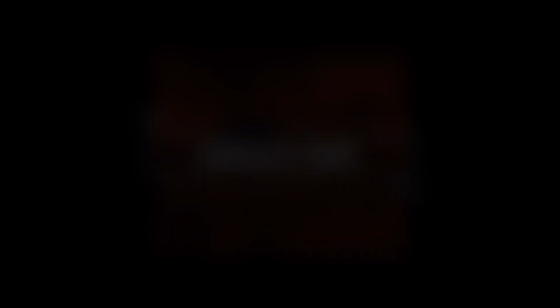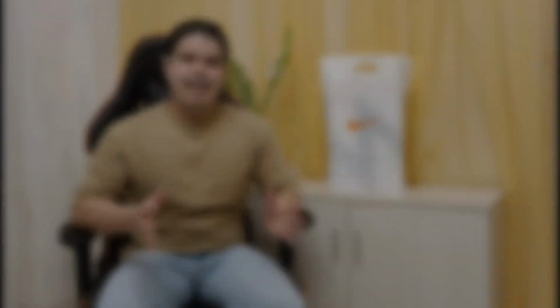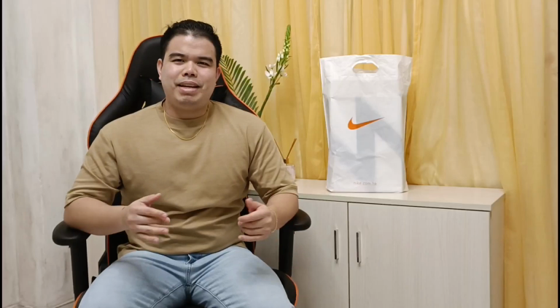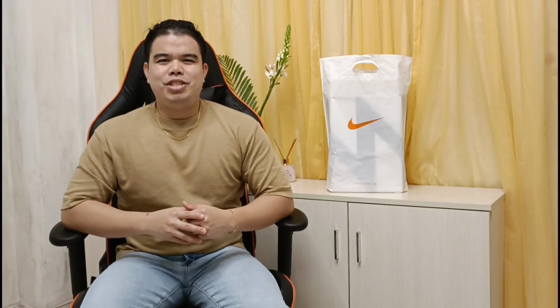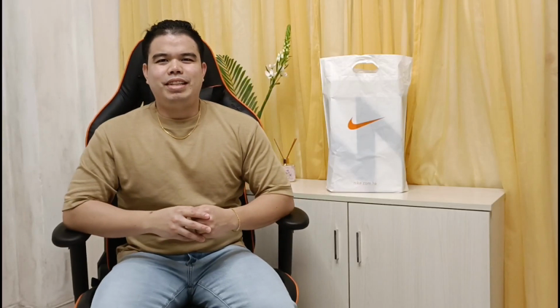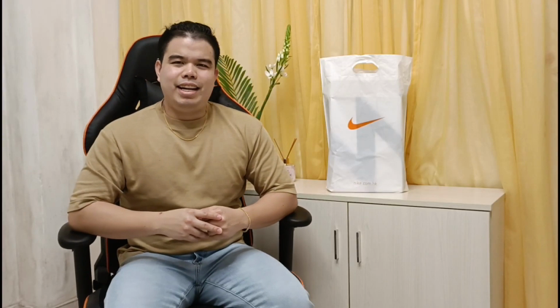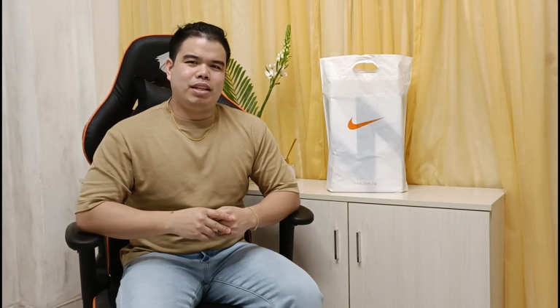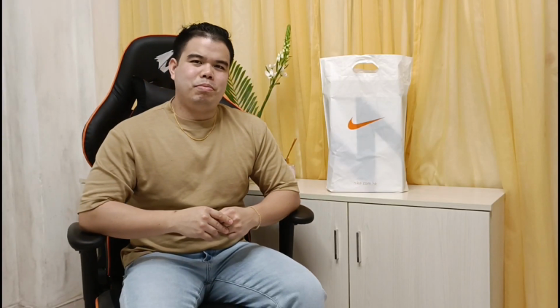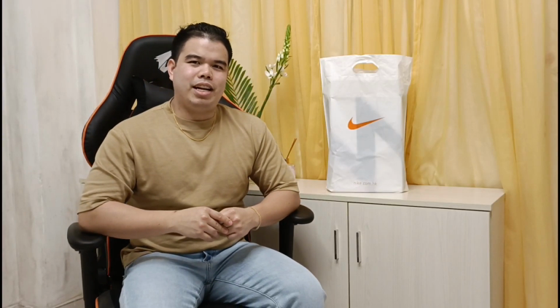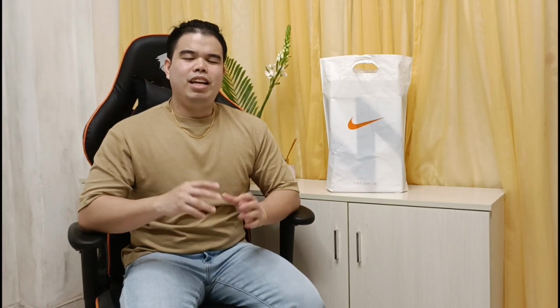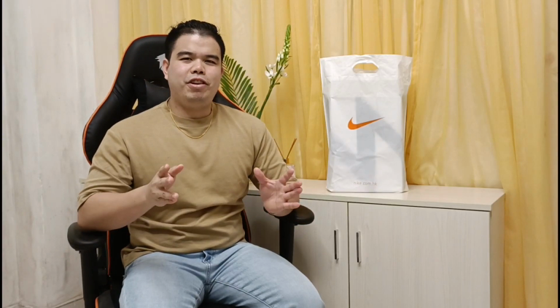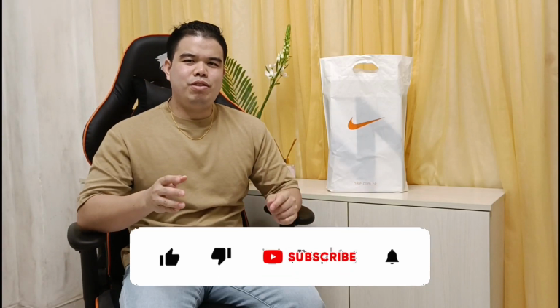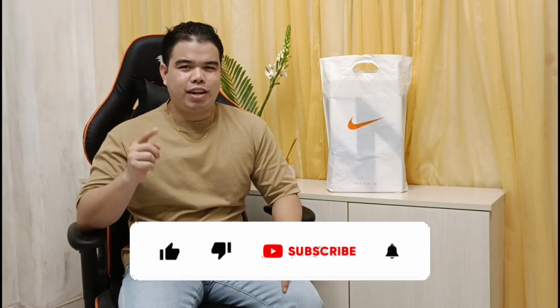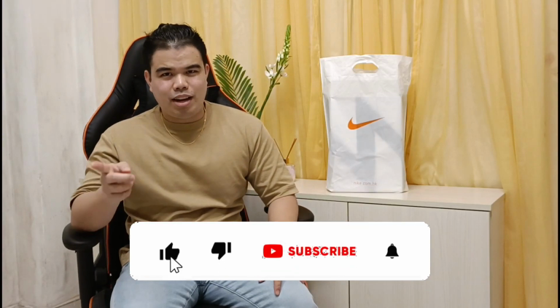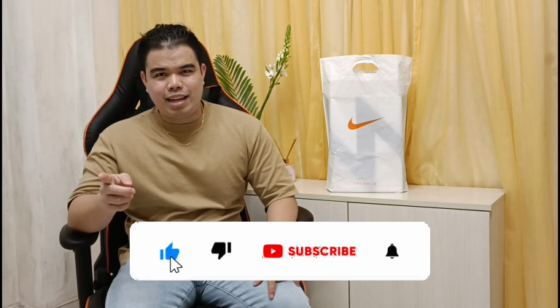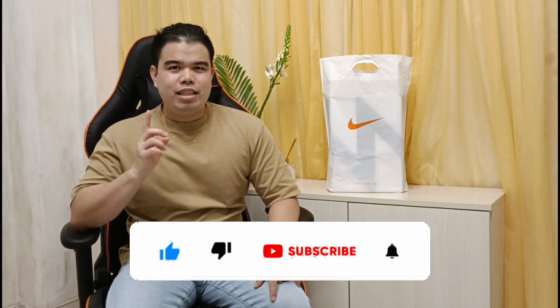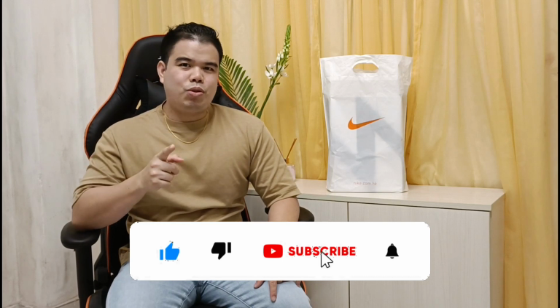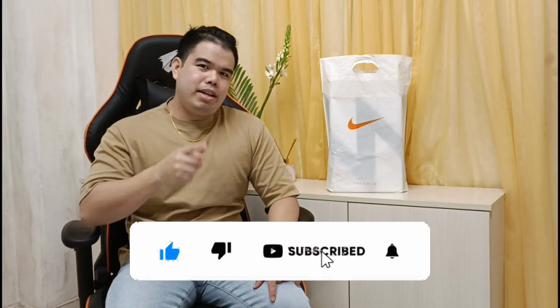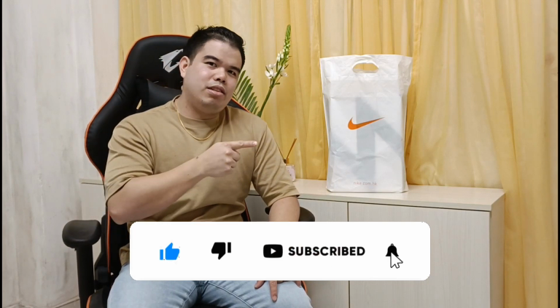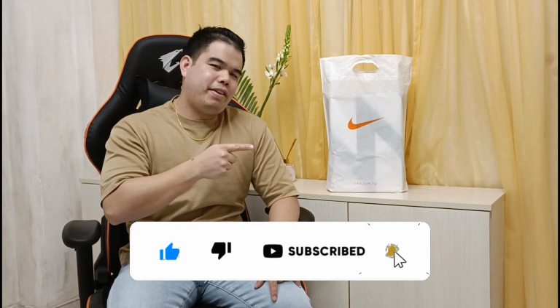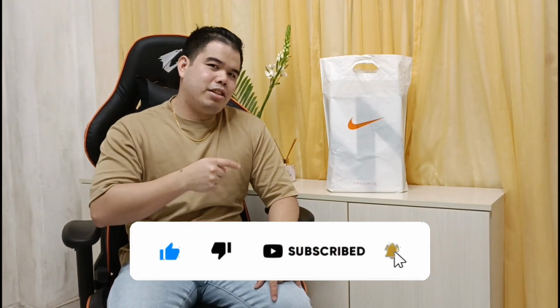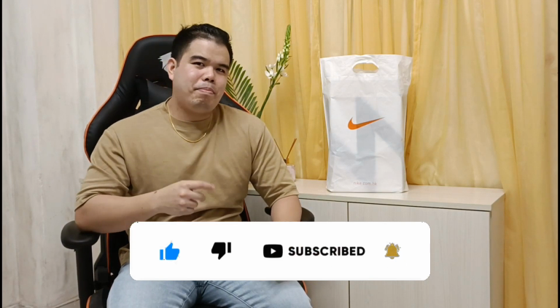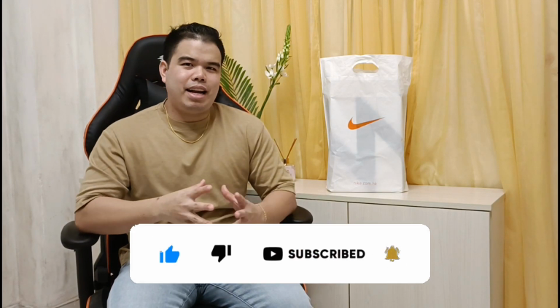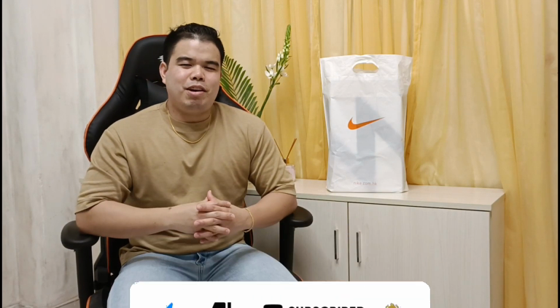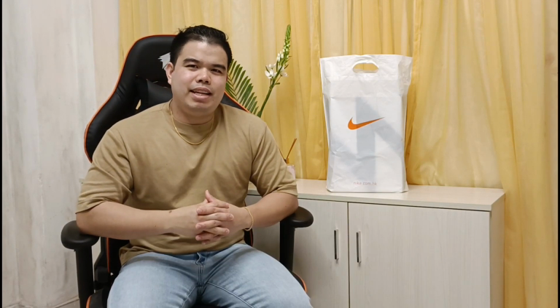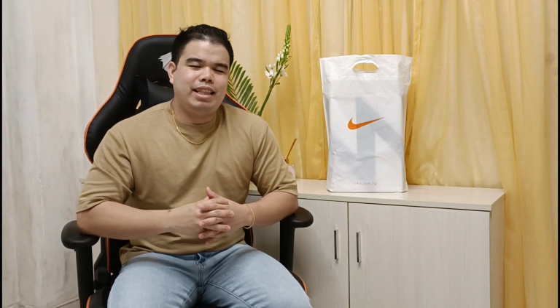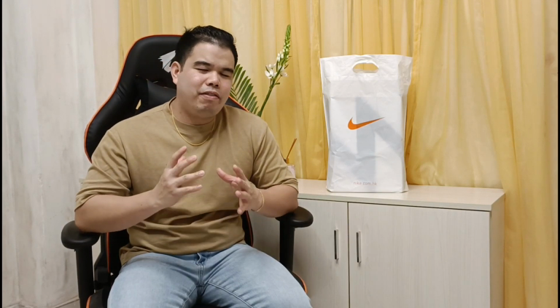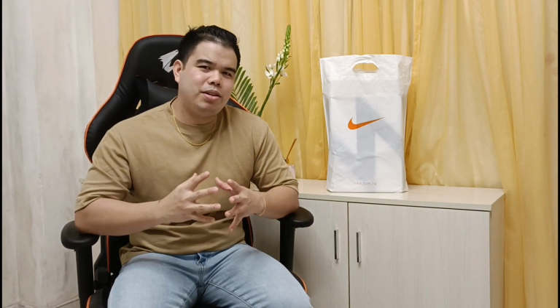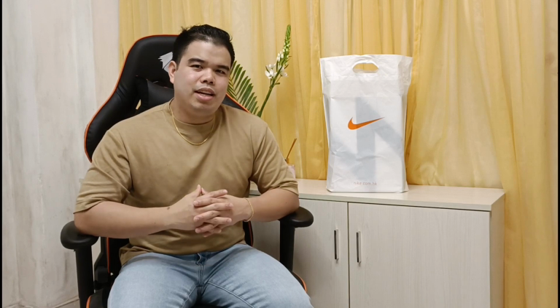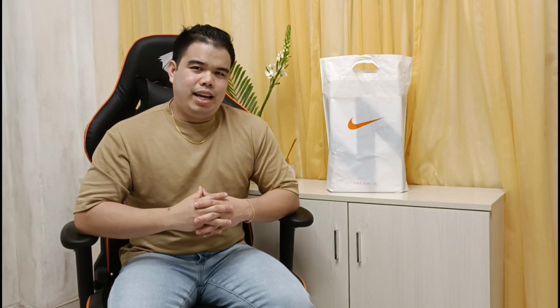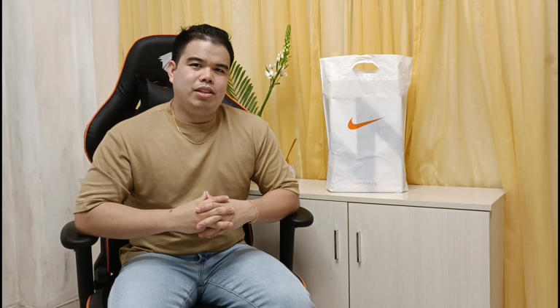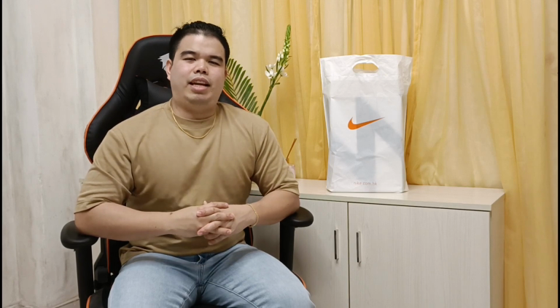Hi guys! My name is Gerald Ang and welcome to my channel. If you're new, don't forget to like, subscribe, and hit the notification bell to stay updated on our videos and content.